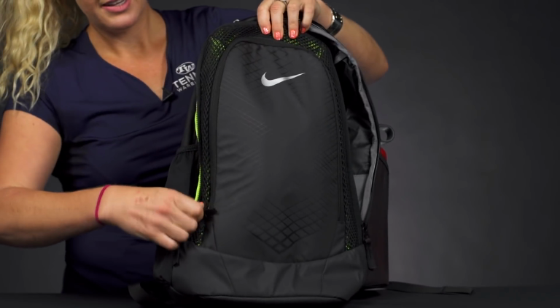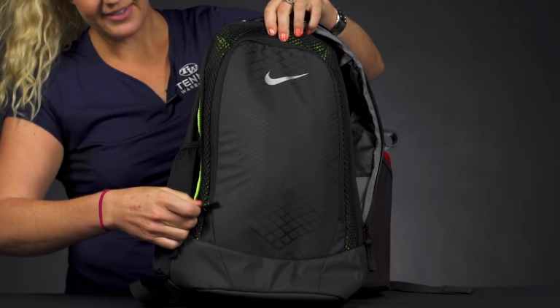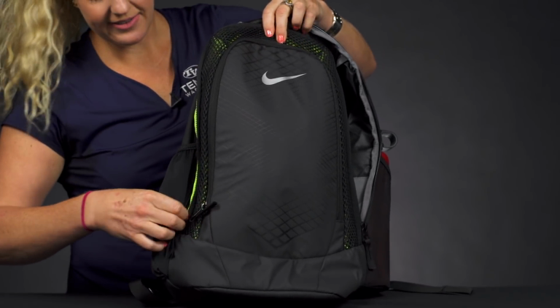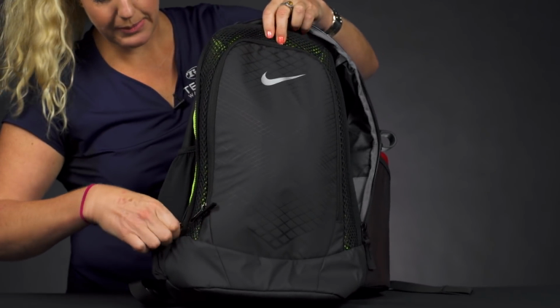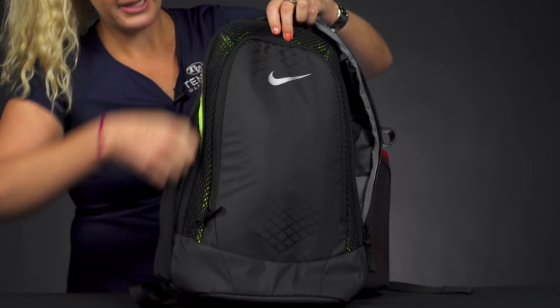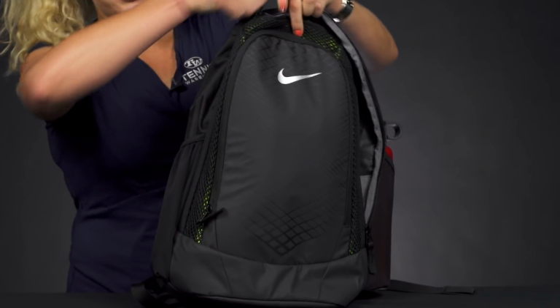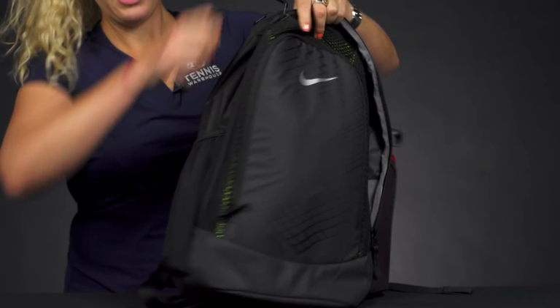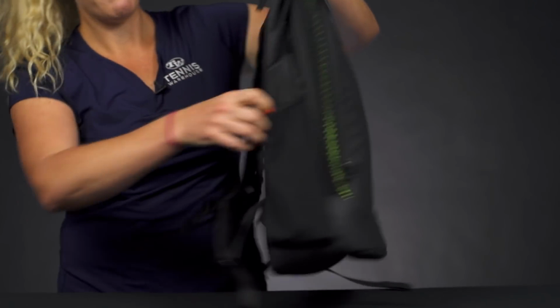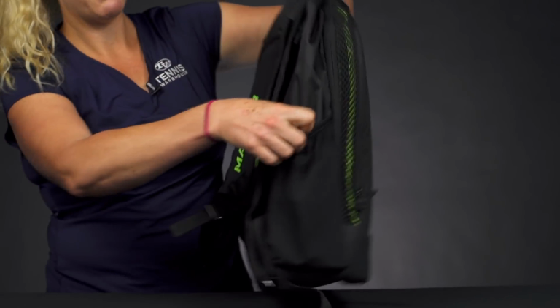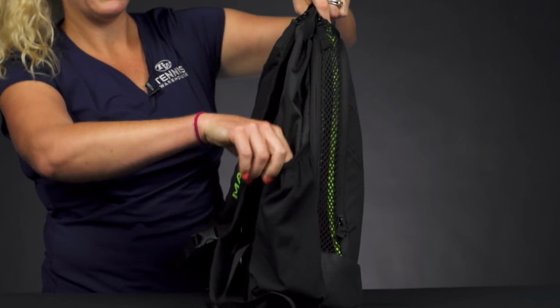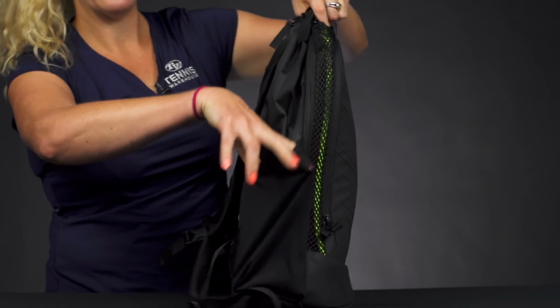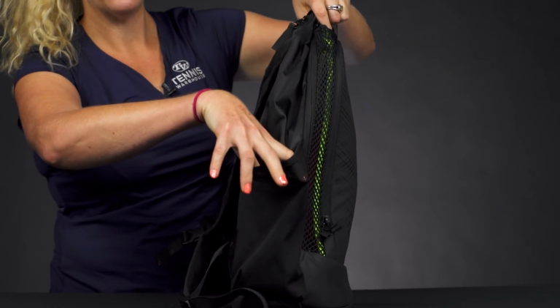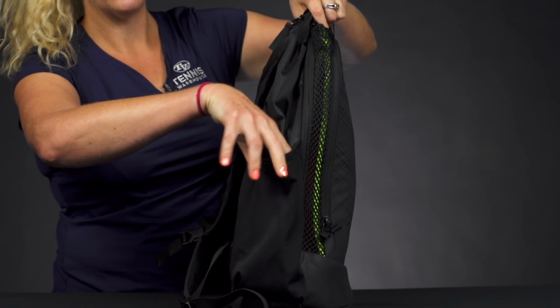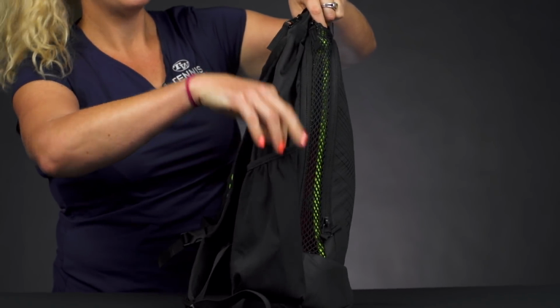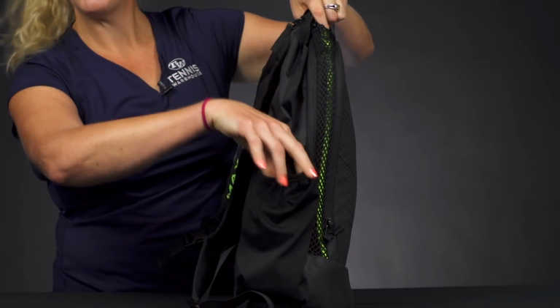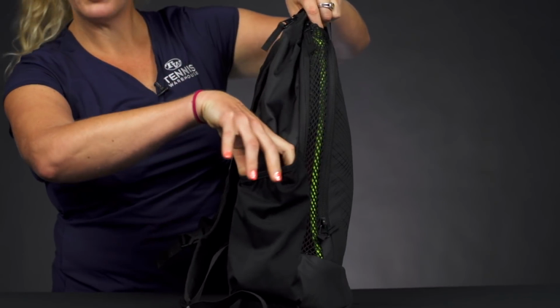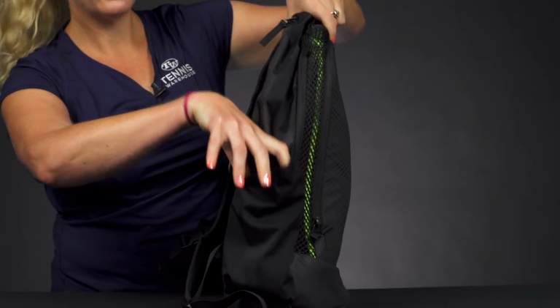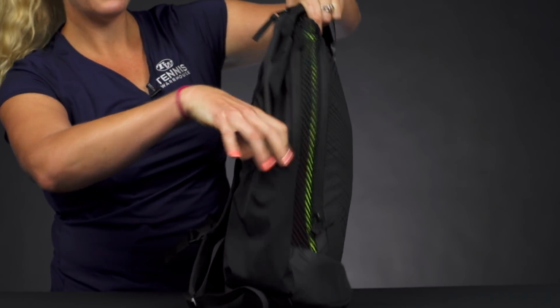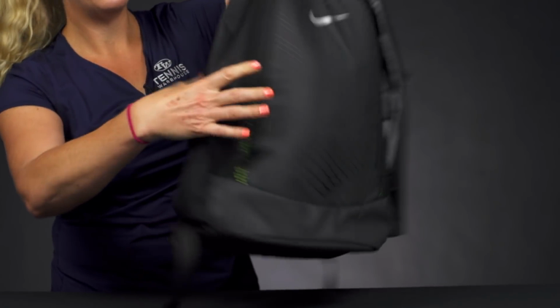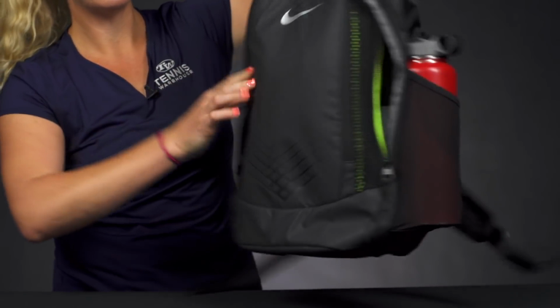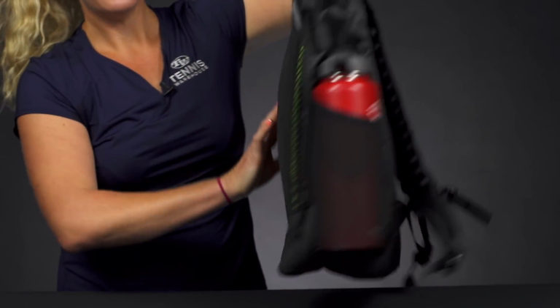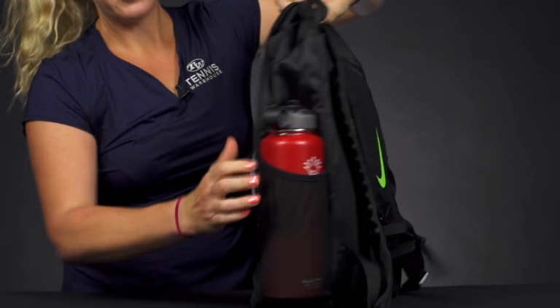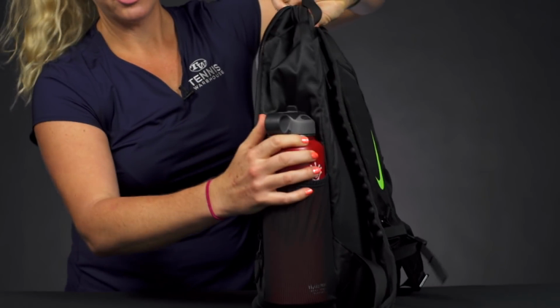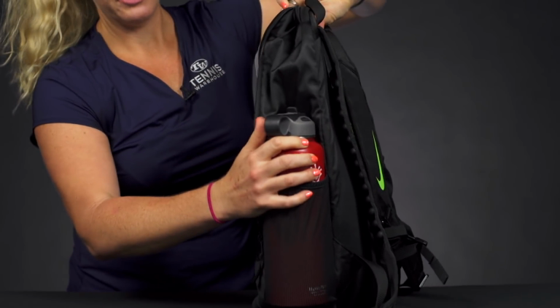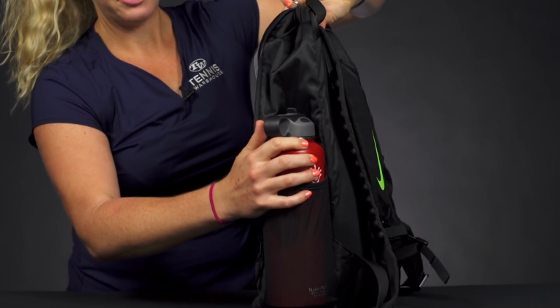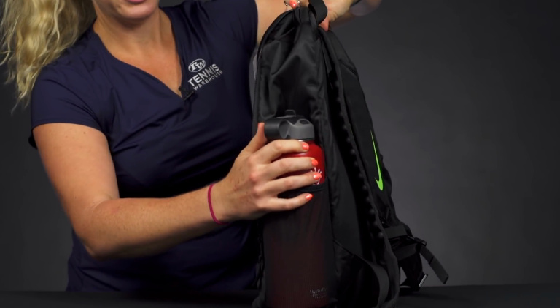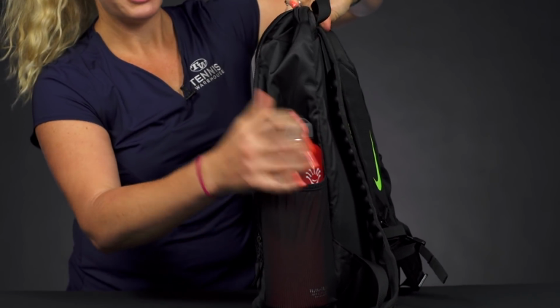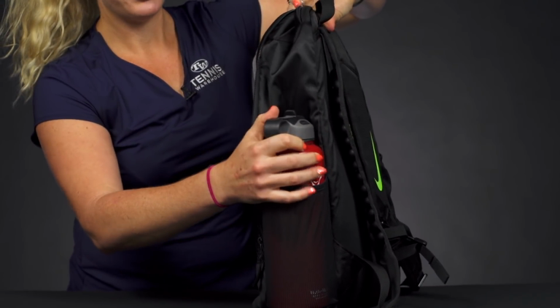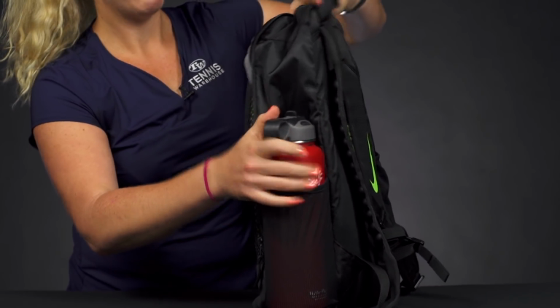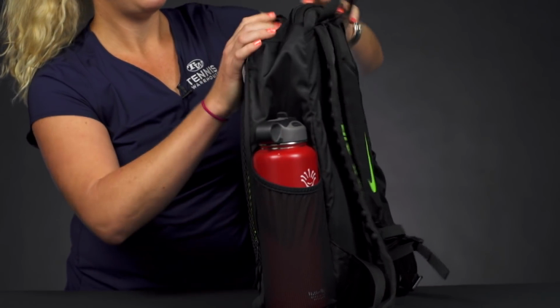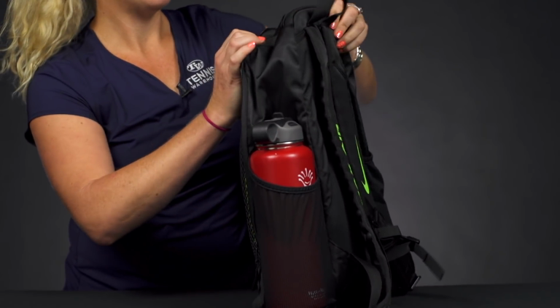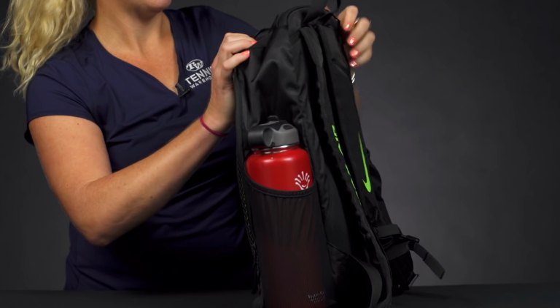The sides of this backpack do have mesh pockets that will hold a water bottle, a can of balls, and smaller items that you want to make sure you have with you on the go.